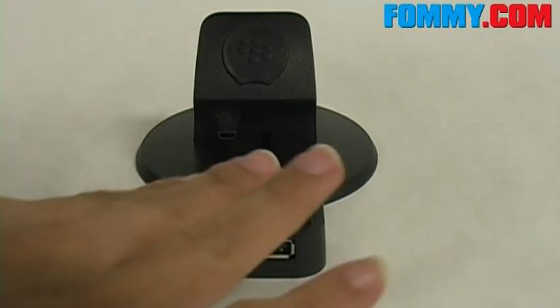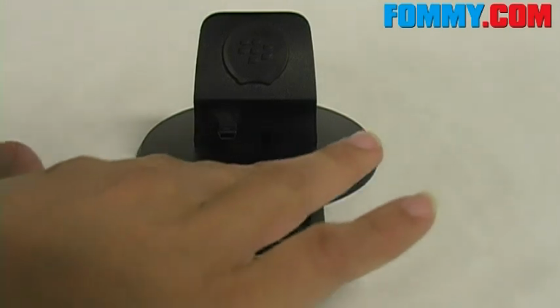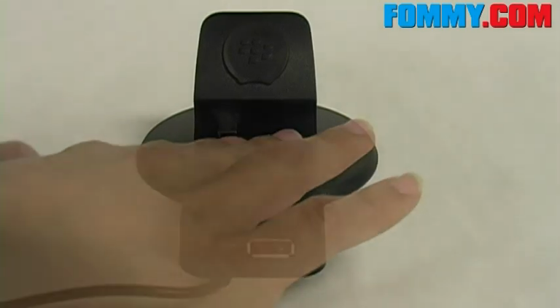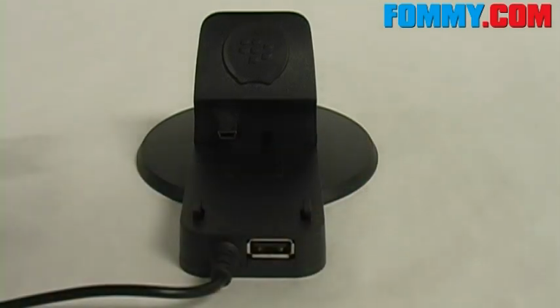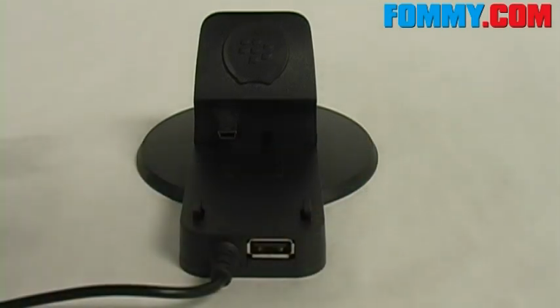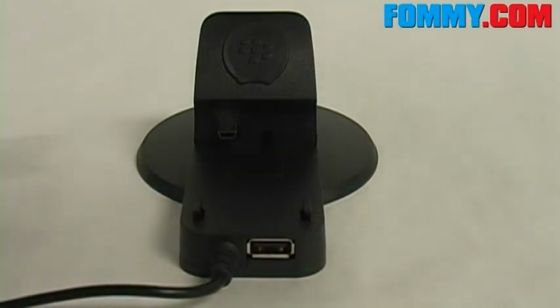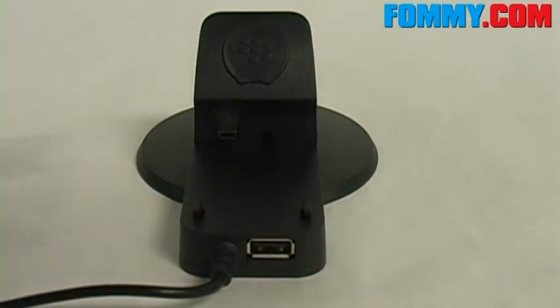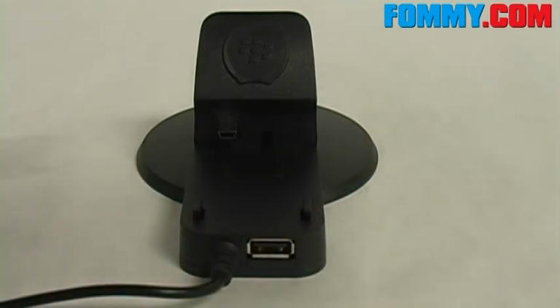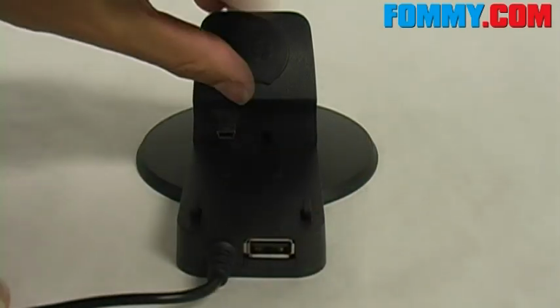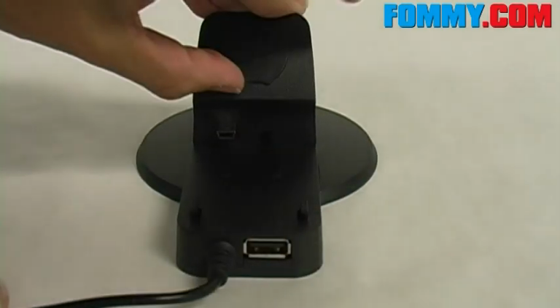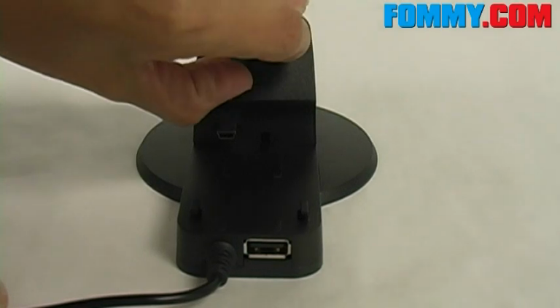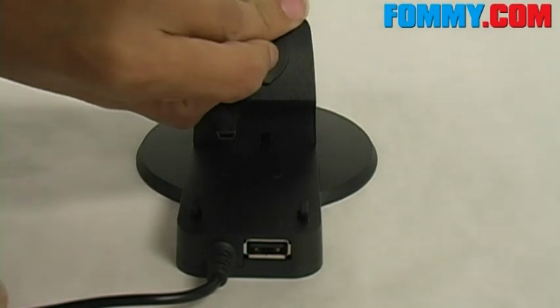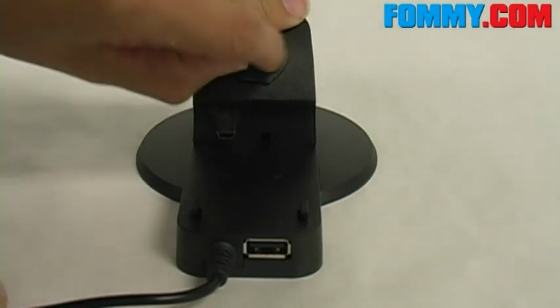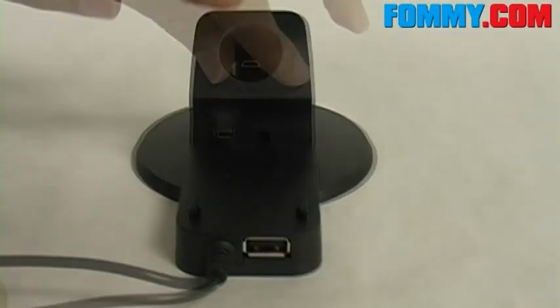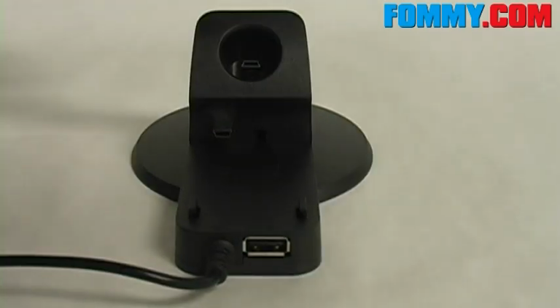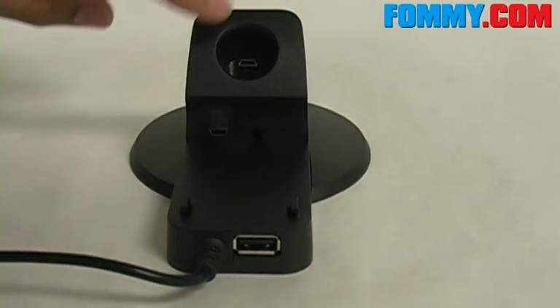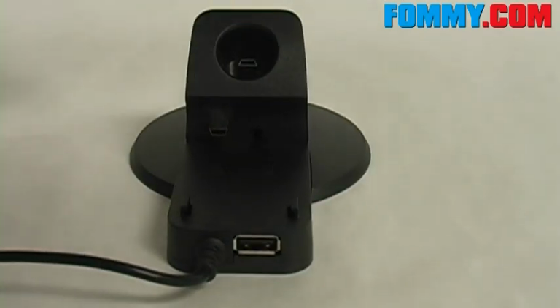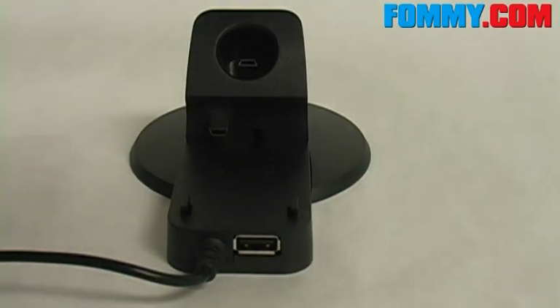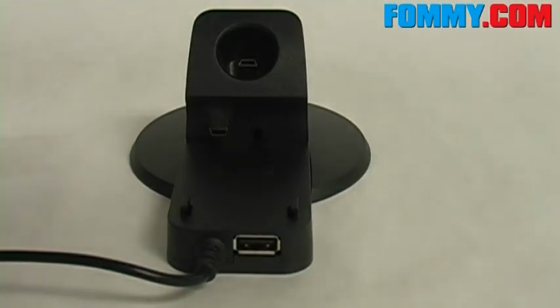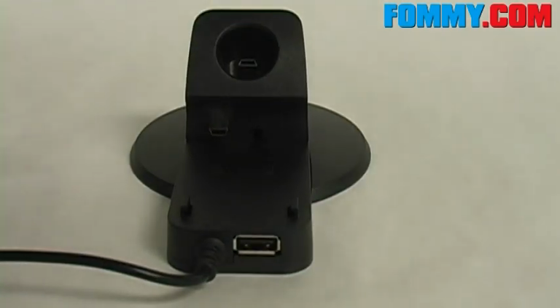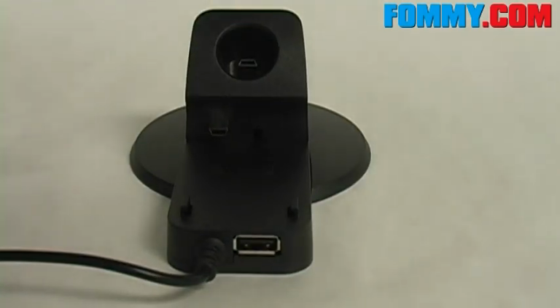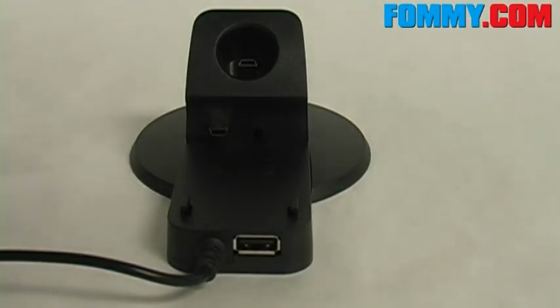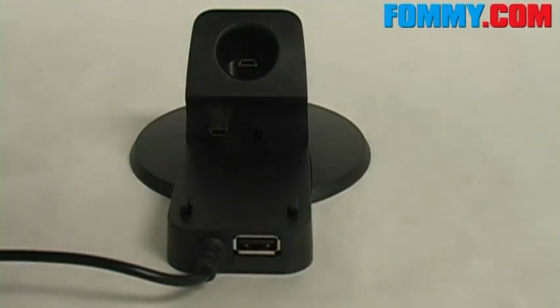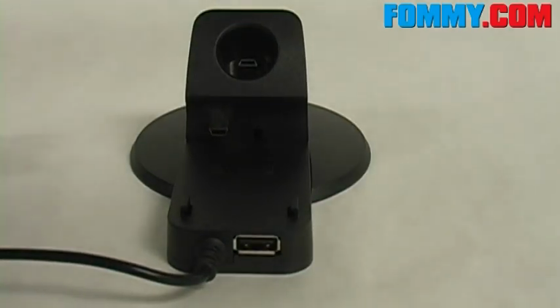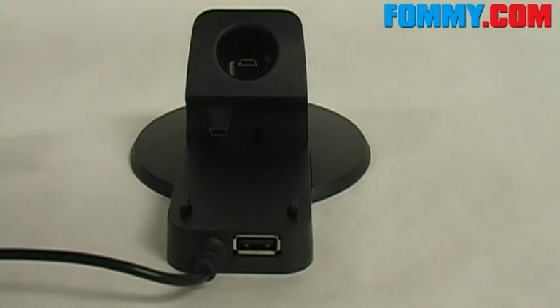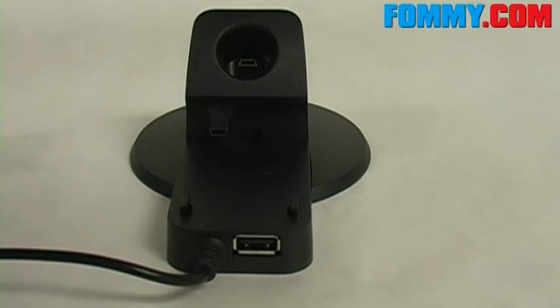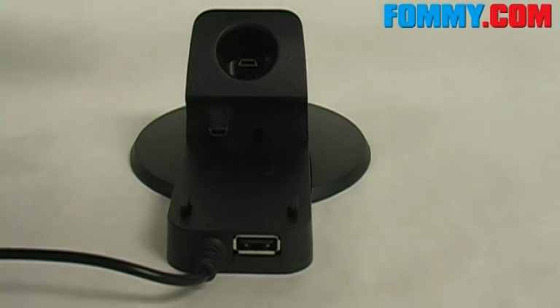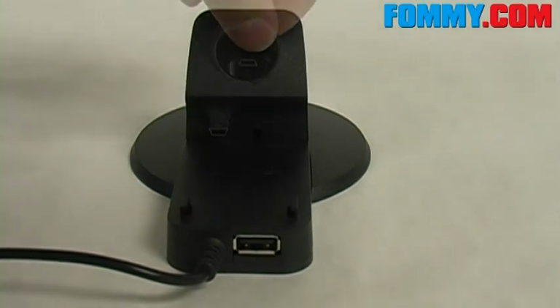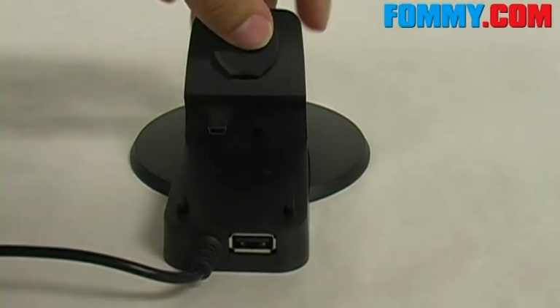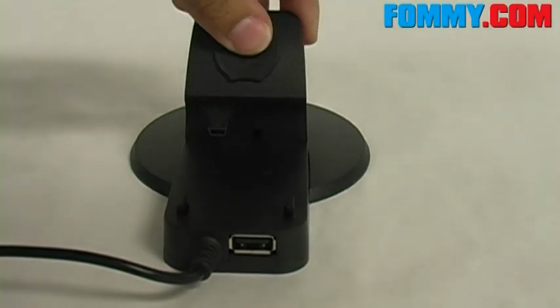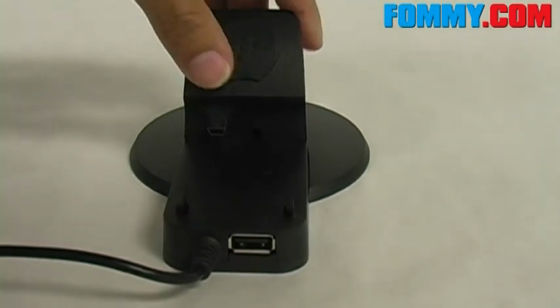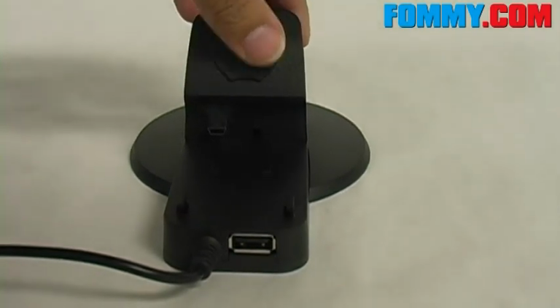Here we'll slide the battery charger. And under here is where you'll charge your BlackBerry Bluetooth headset, the HS655+, which is pretty cool if you have one.